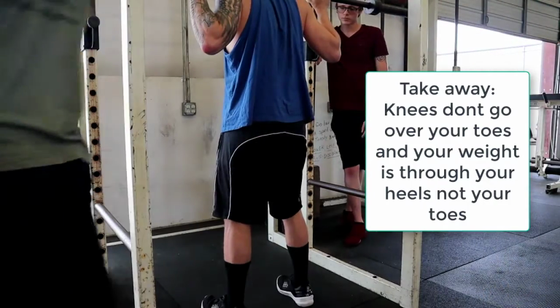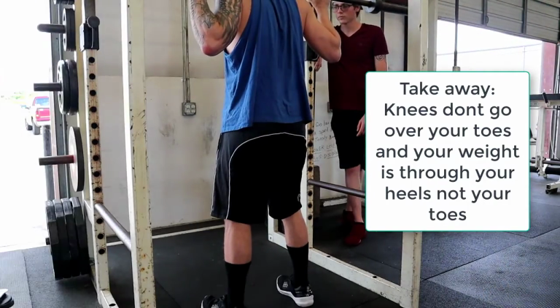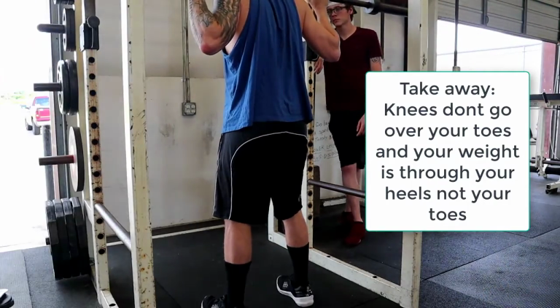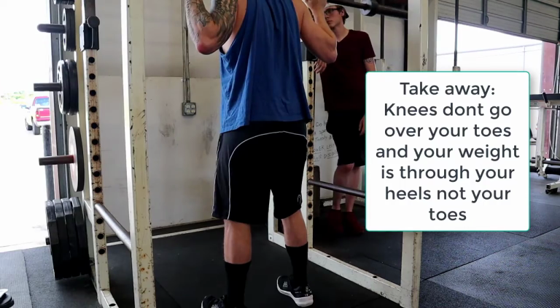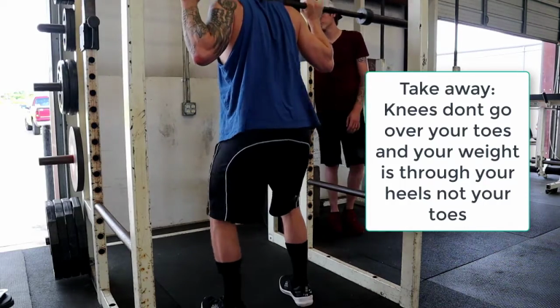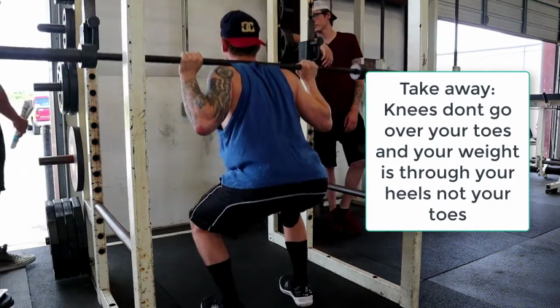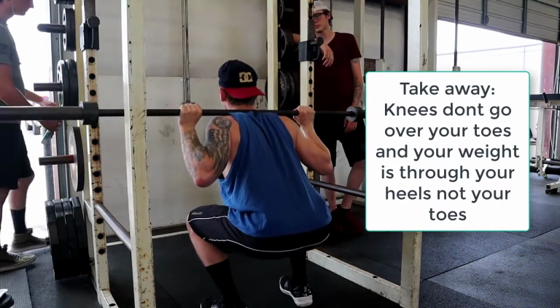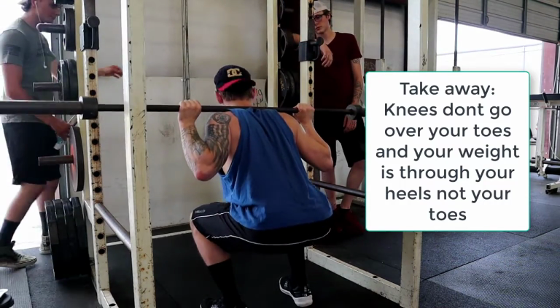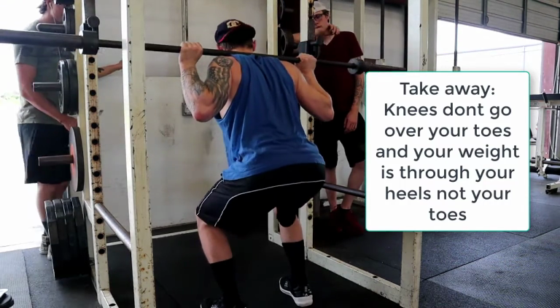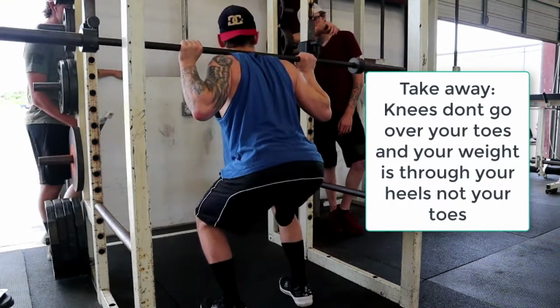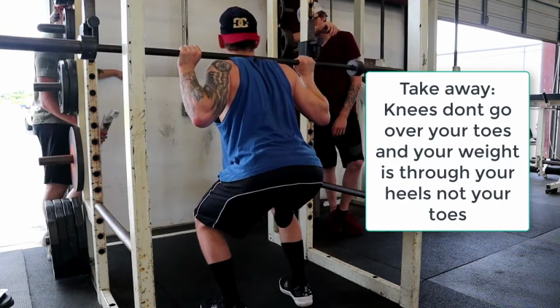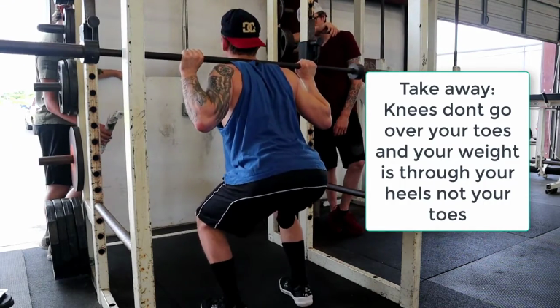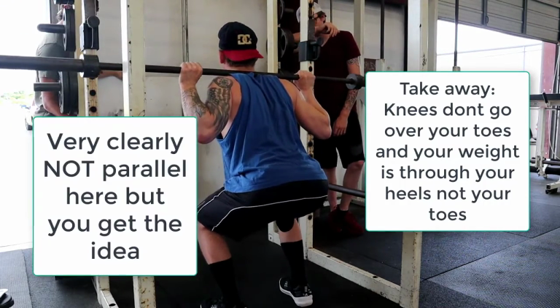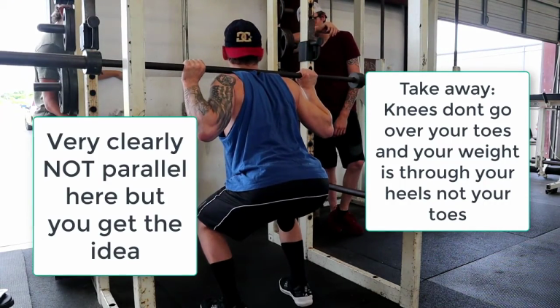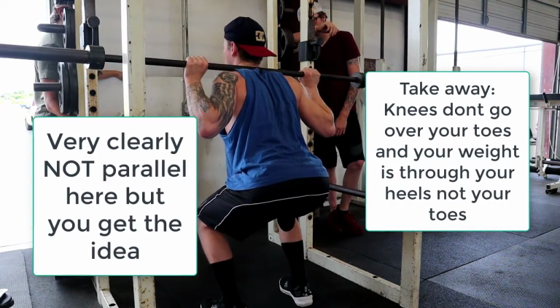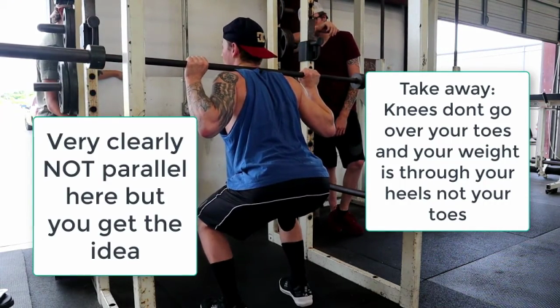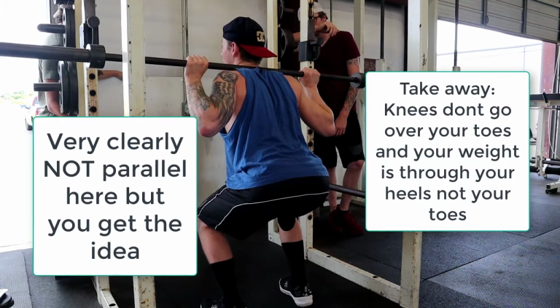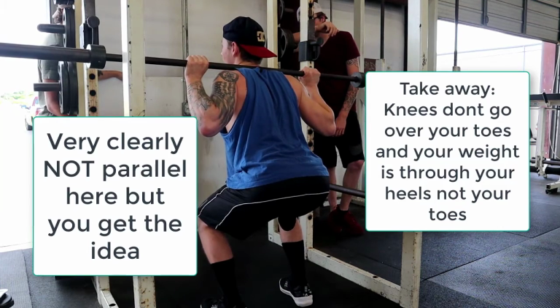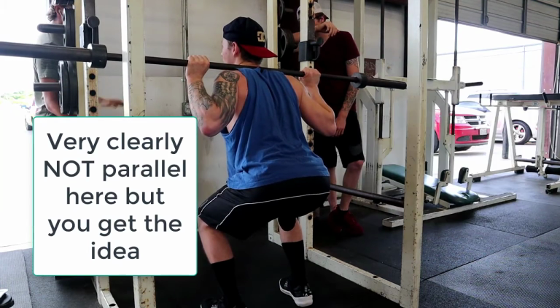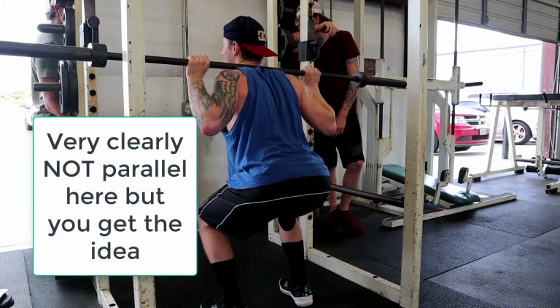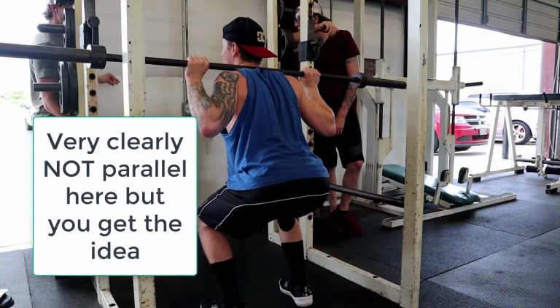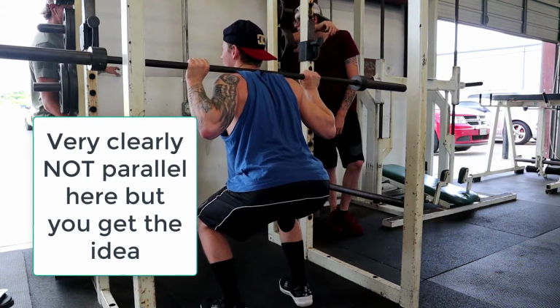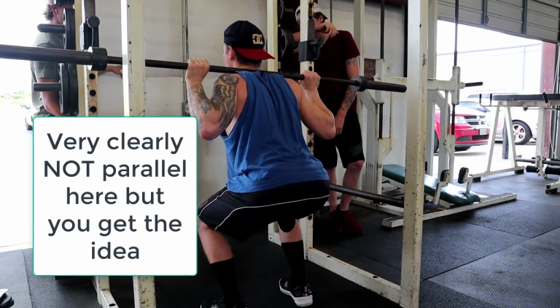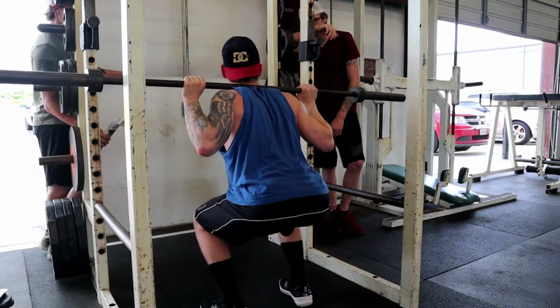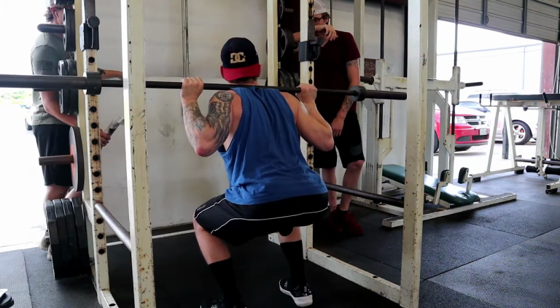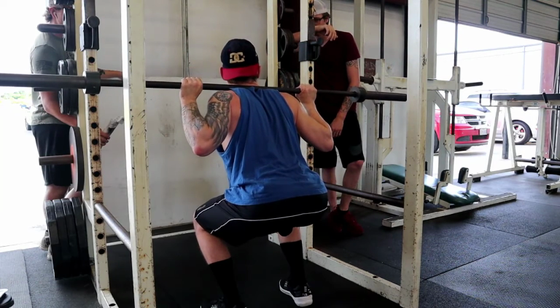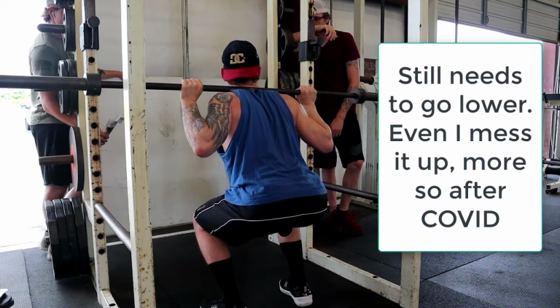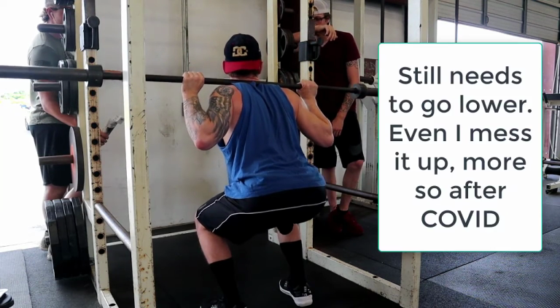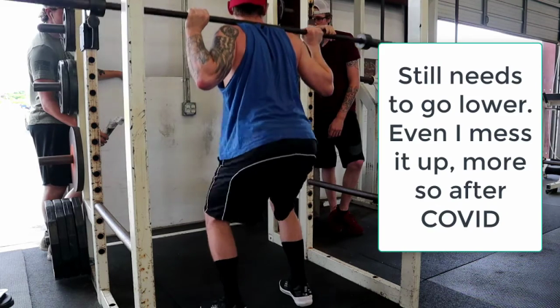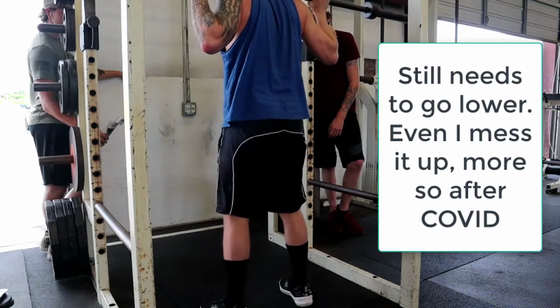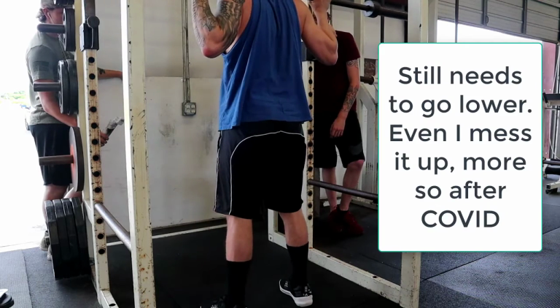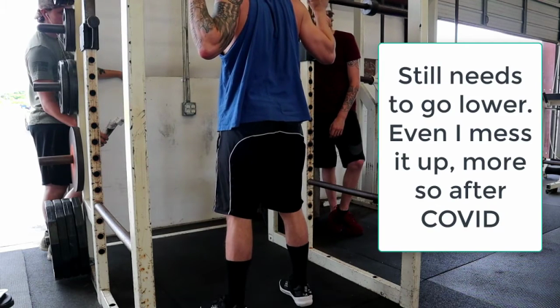When you're going to do your squat and you come down, you don't have to go as low as me. This is parallel right here — a little lower is parallel. Parallel, and then back up. You don't have to go as low as me.